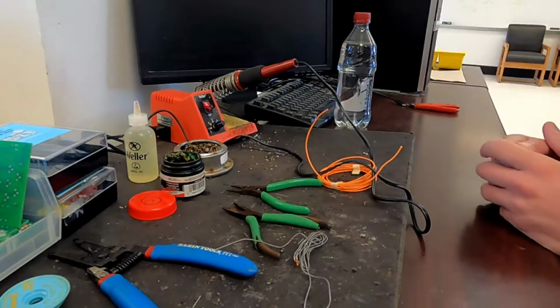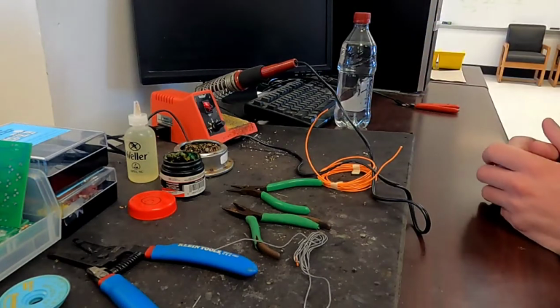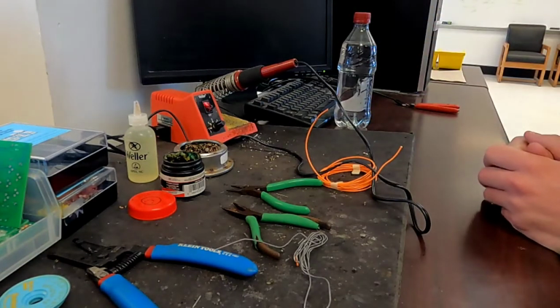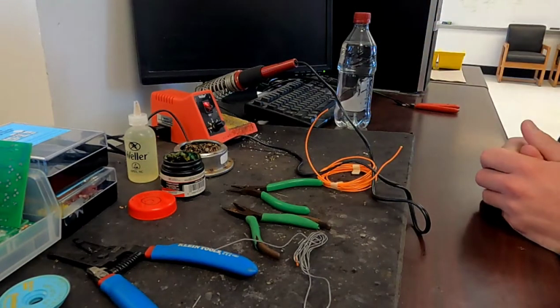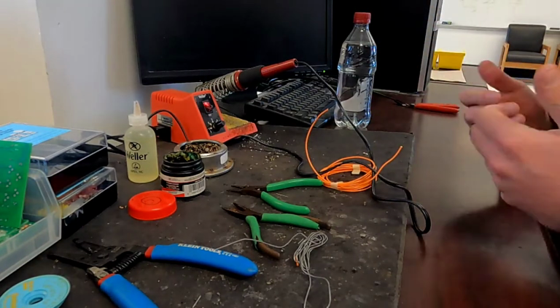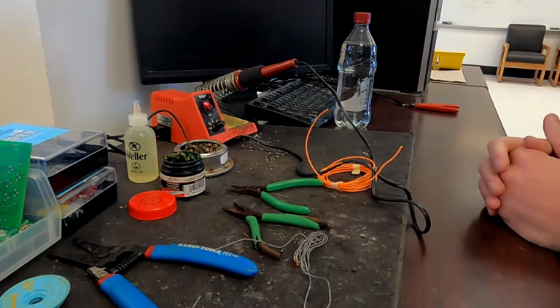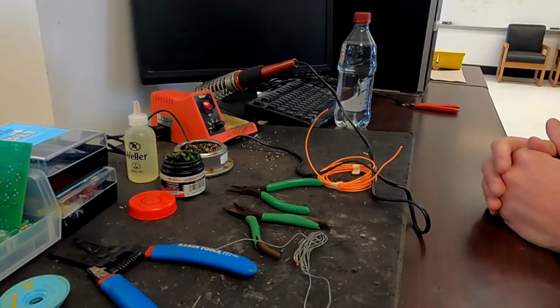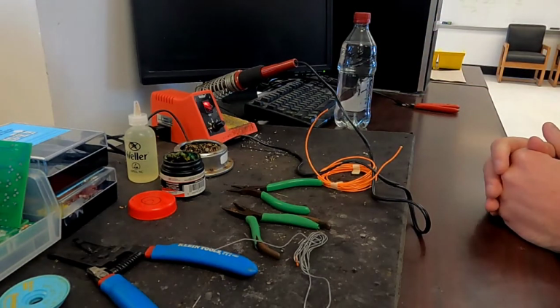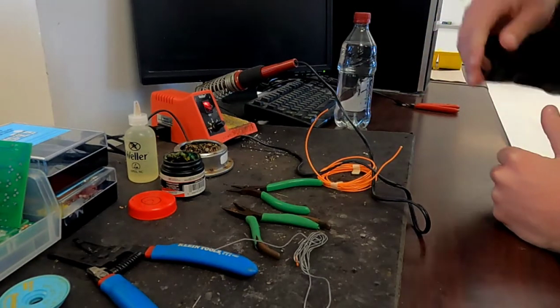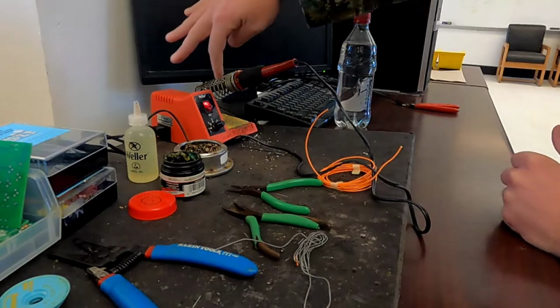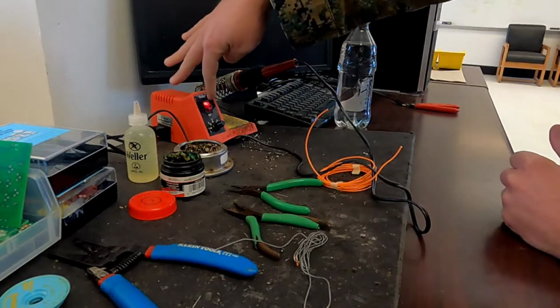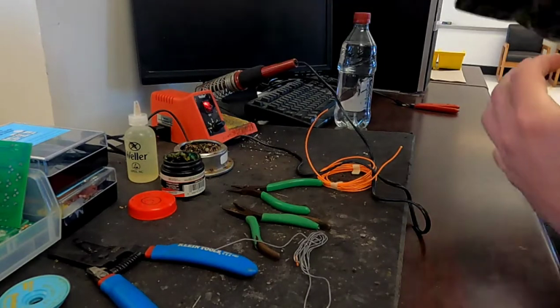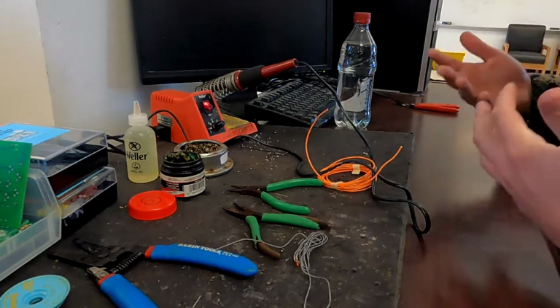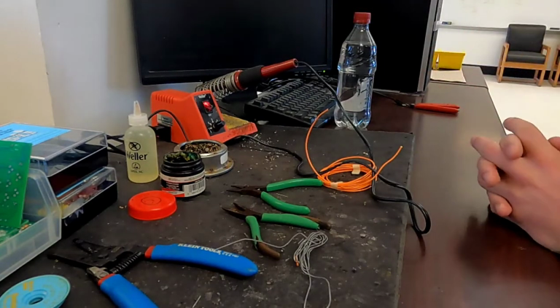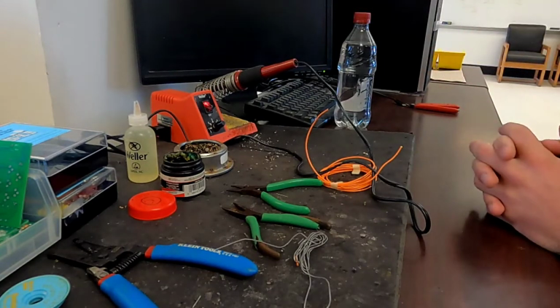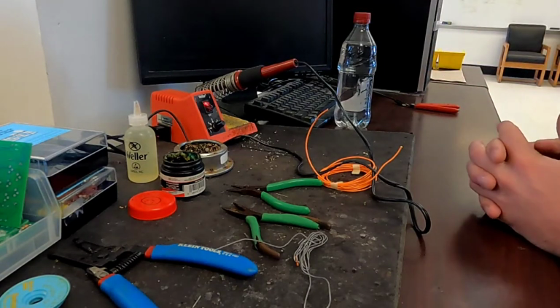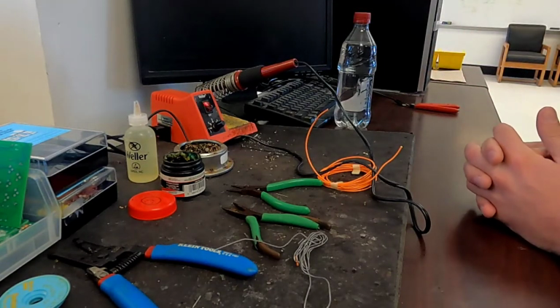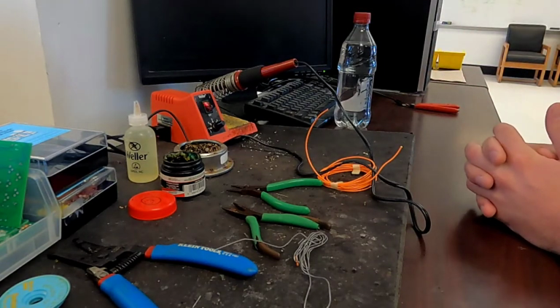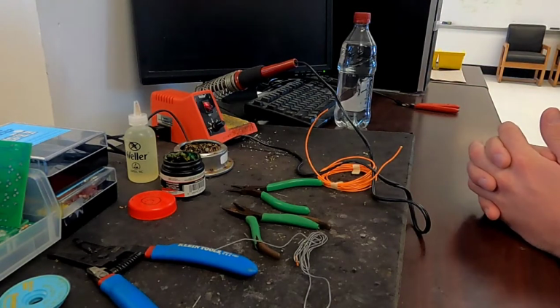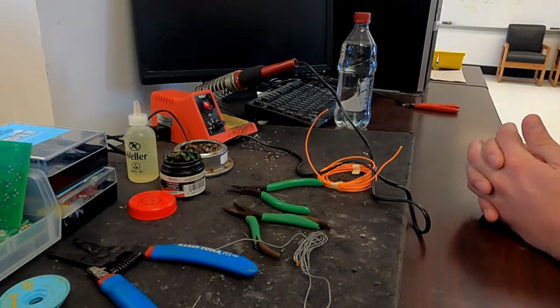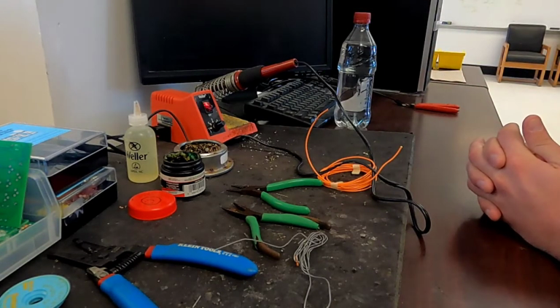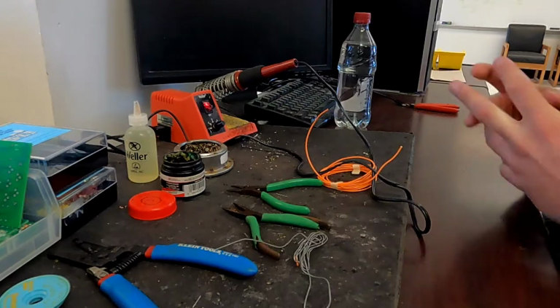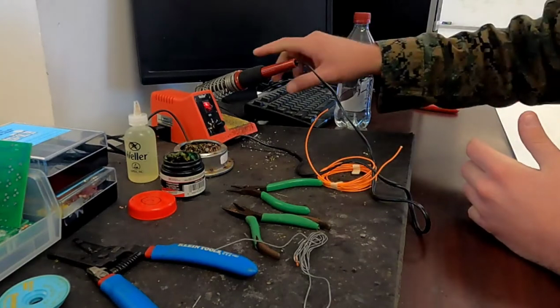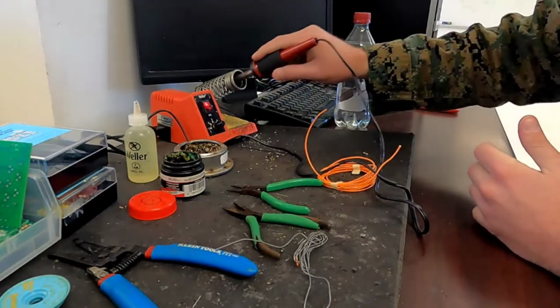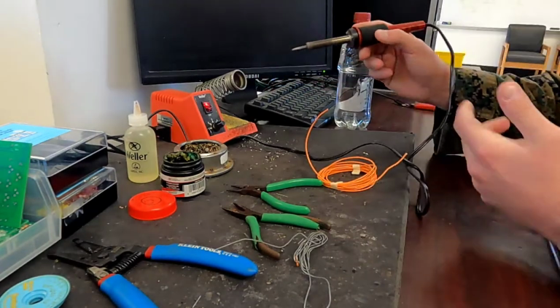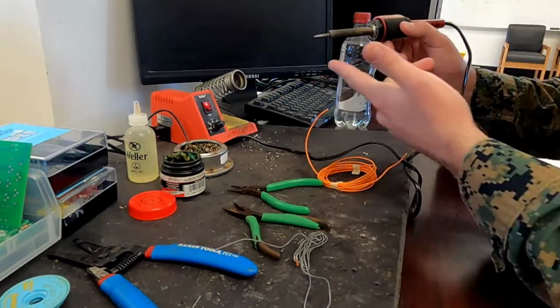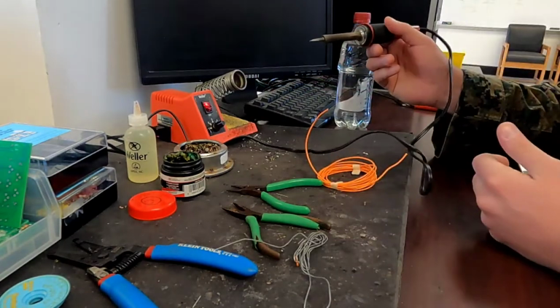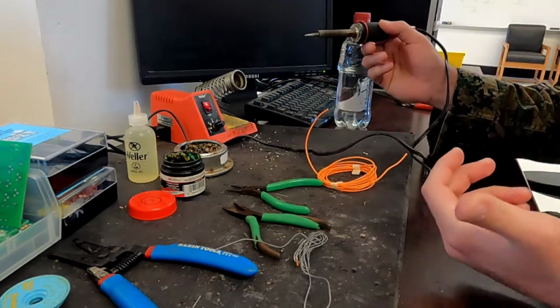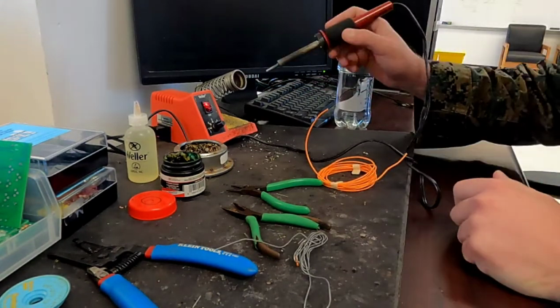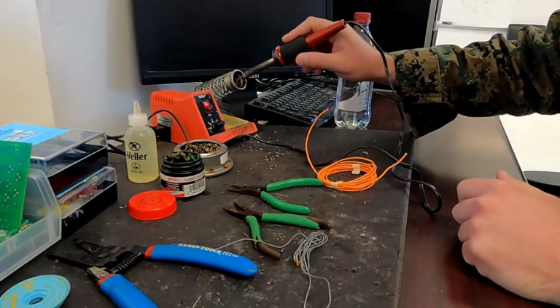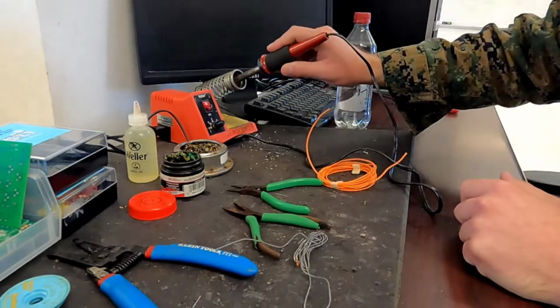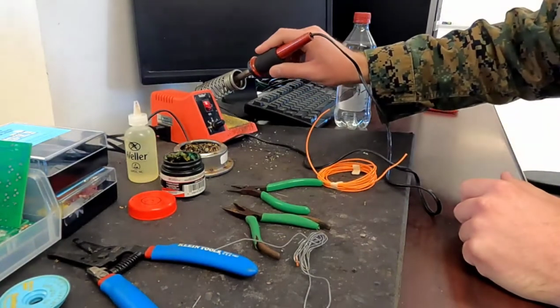Once you turn it on, before doing anything, you're going to need to wait about 7 to 10 minutes to make sure that your soldering iron is as hot as it can be so you can properly use and apply that solder.